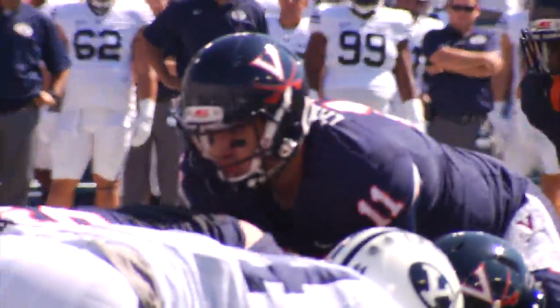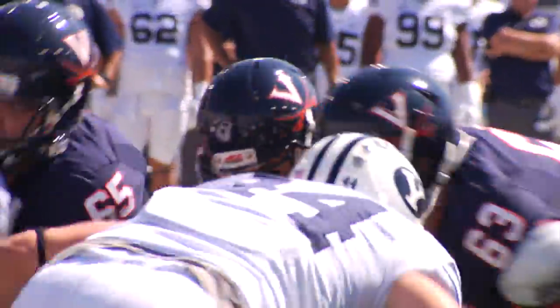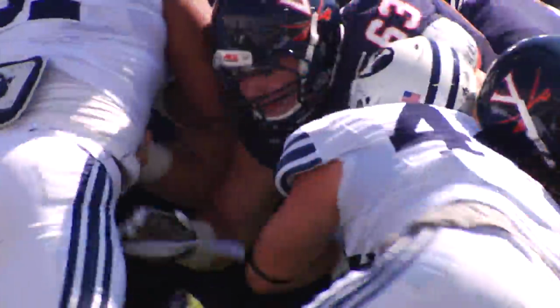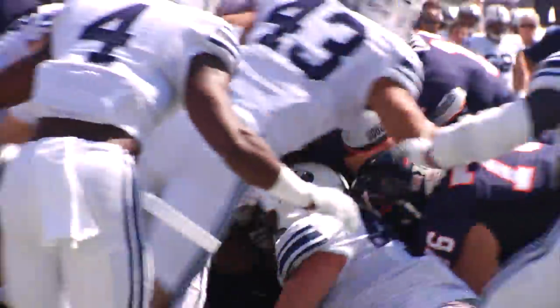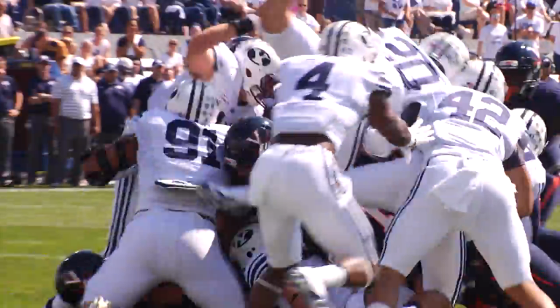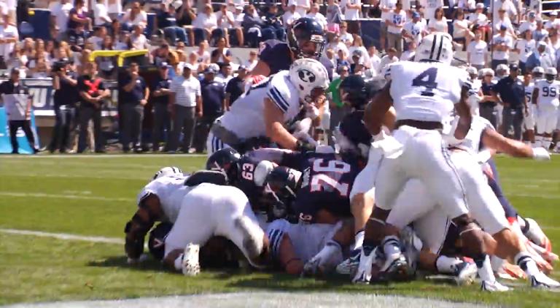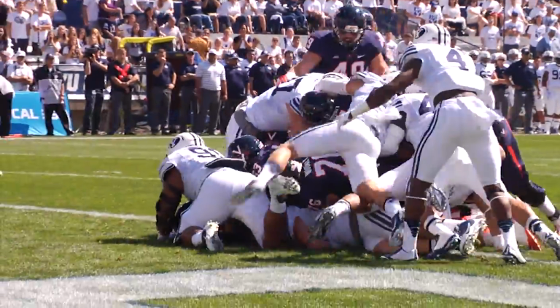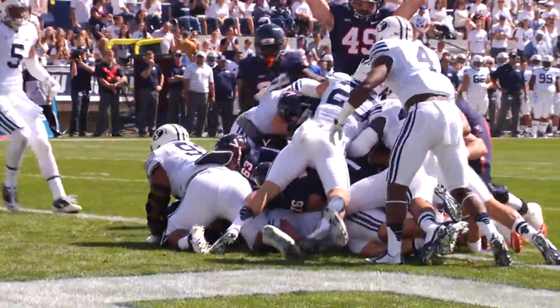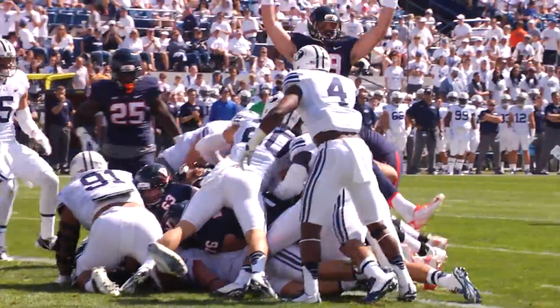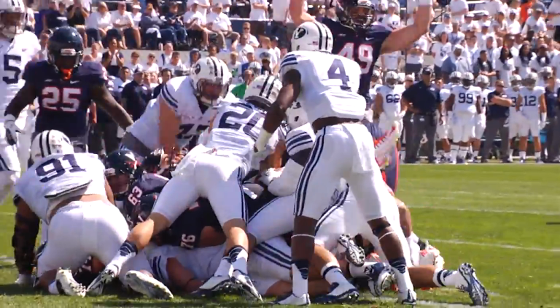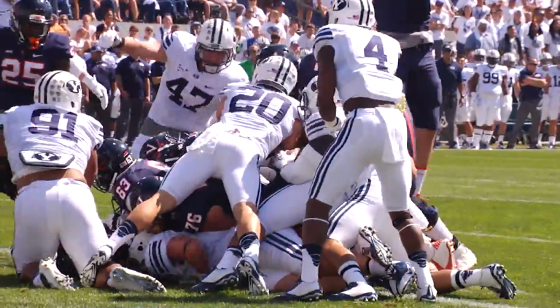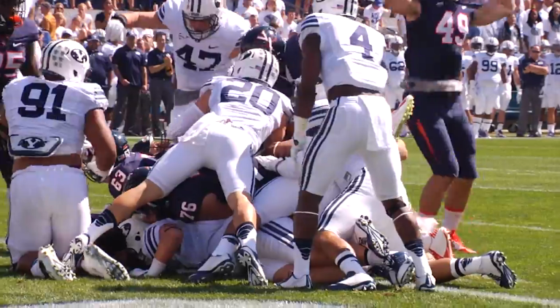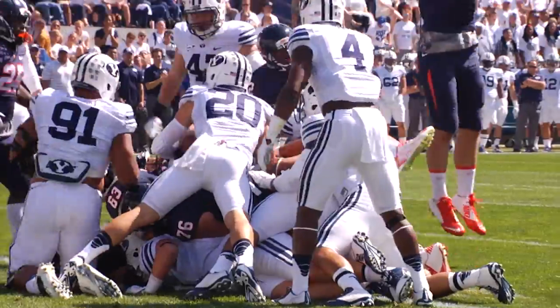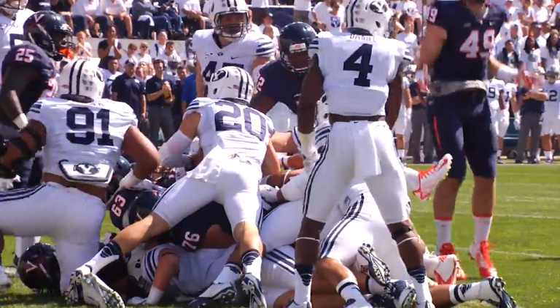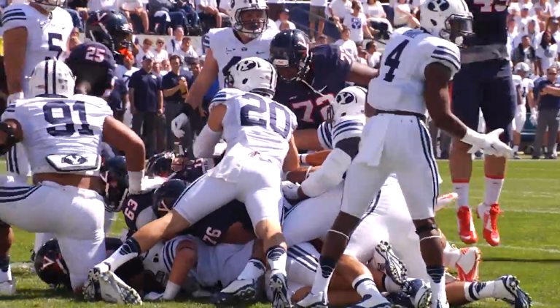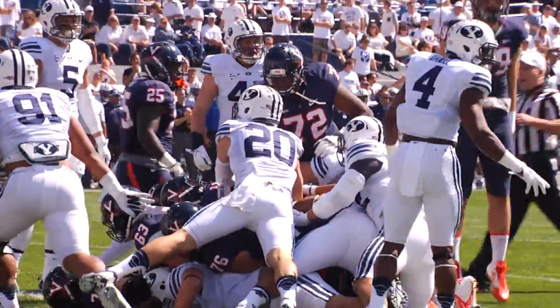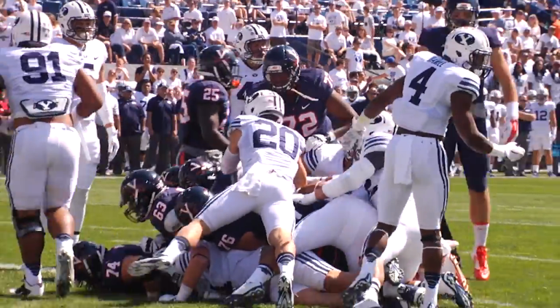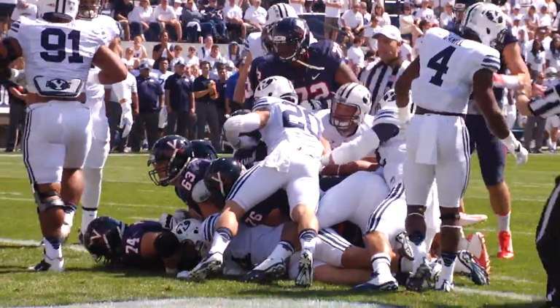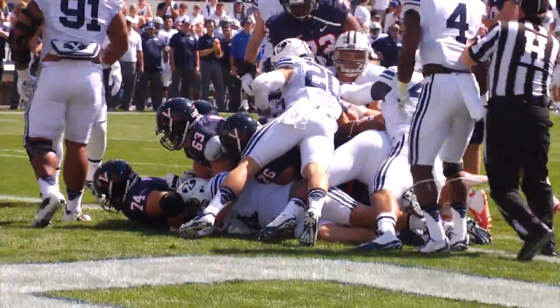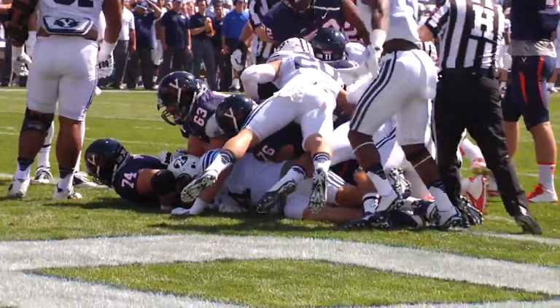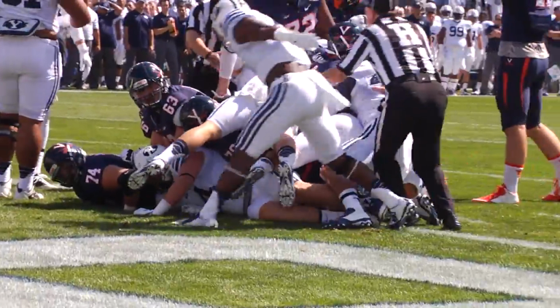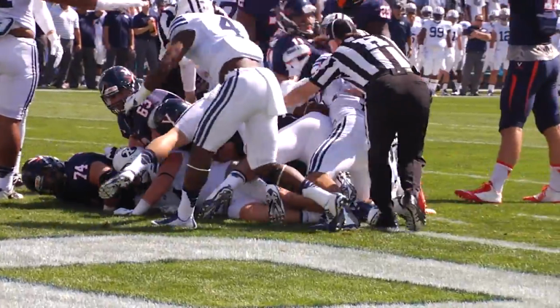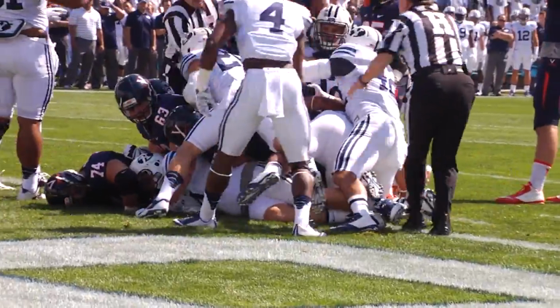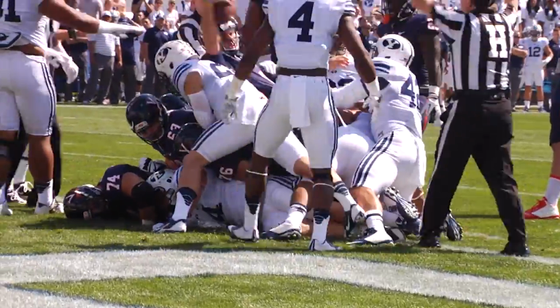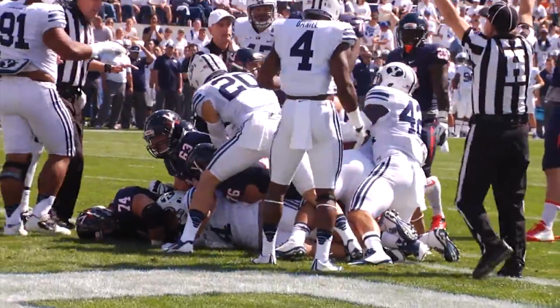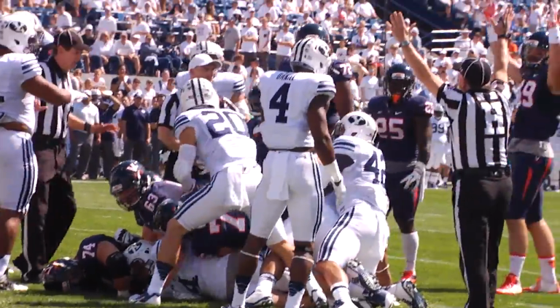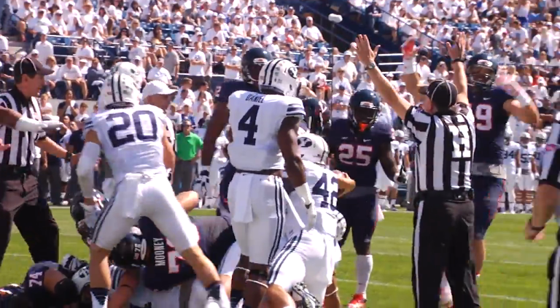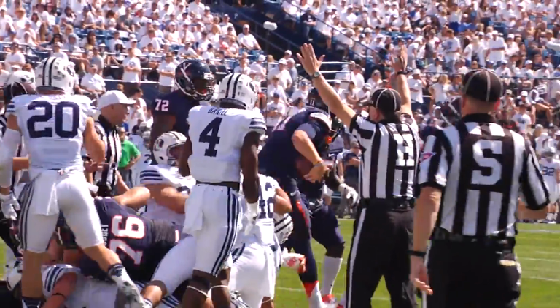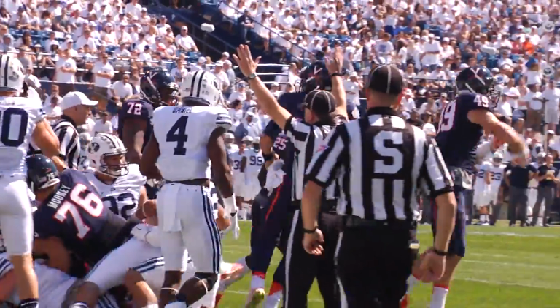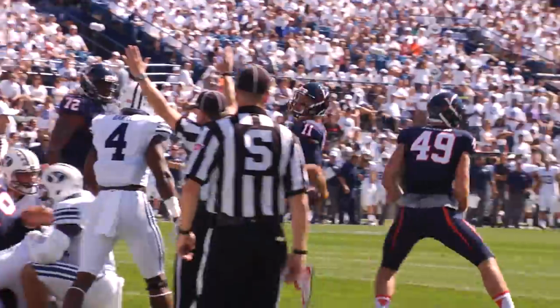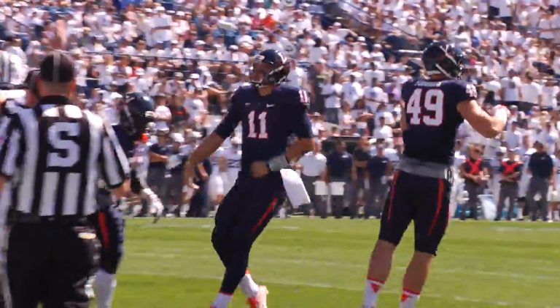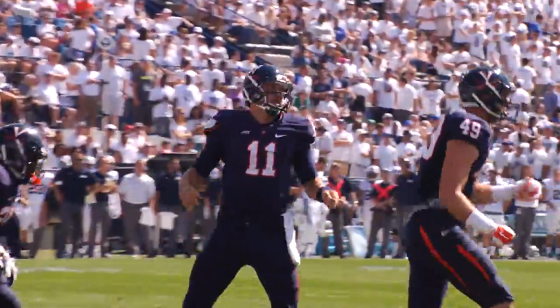Now he's under center. He'll take it himself. Tries to burrow ahead. He's to the goal line. They have not shown a signal yet but it appeared like he was into the end zone. He is. Touchdown, Virginia.